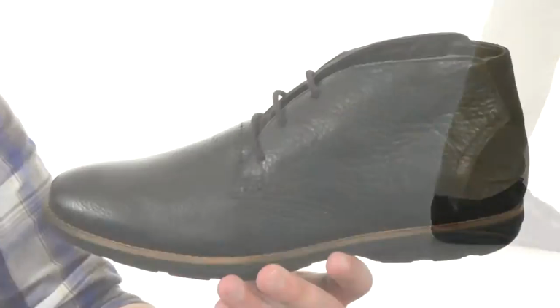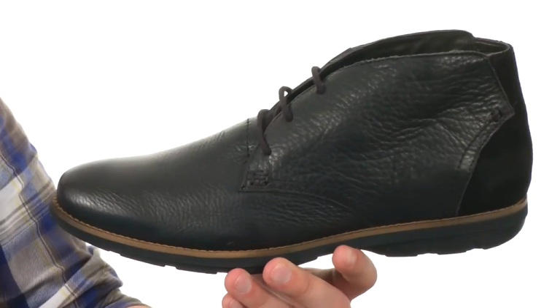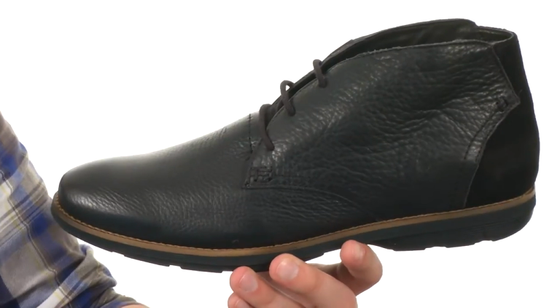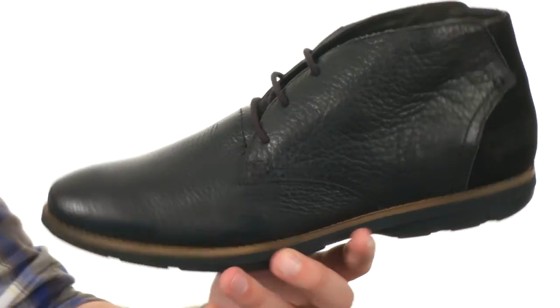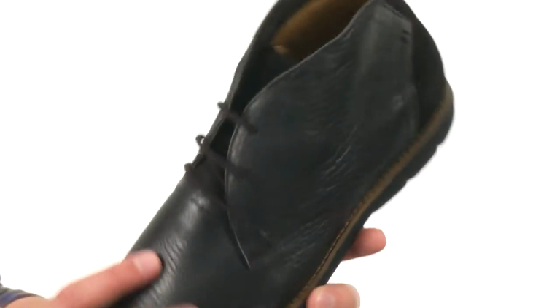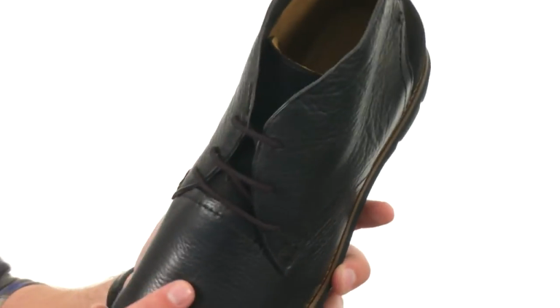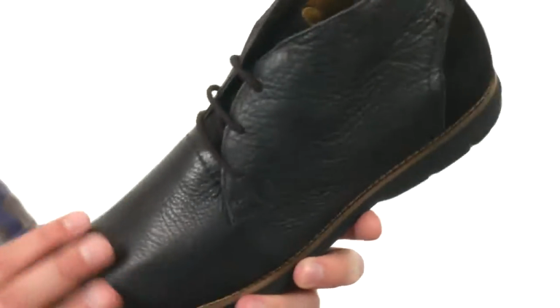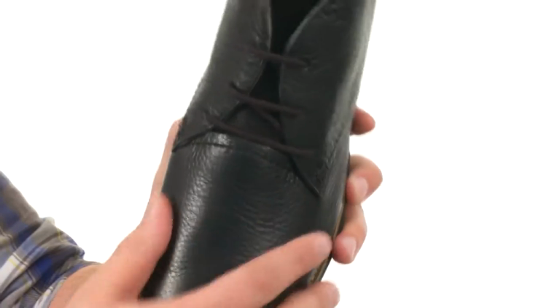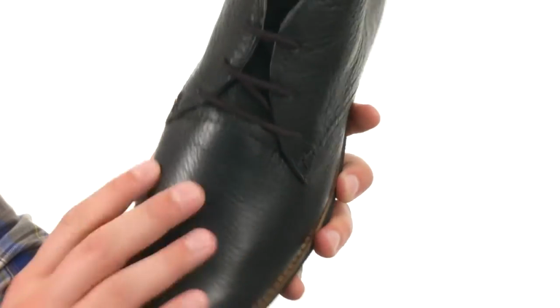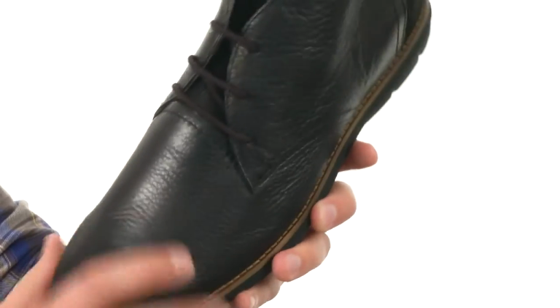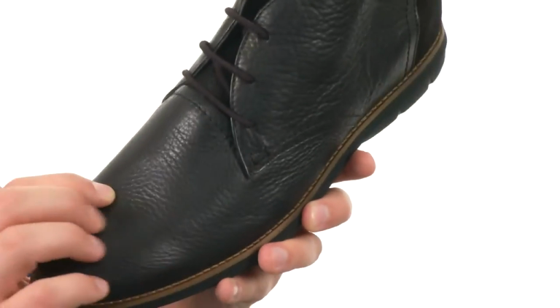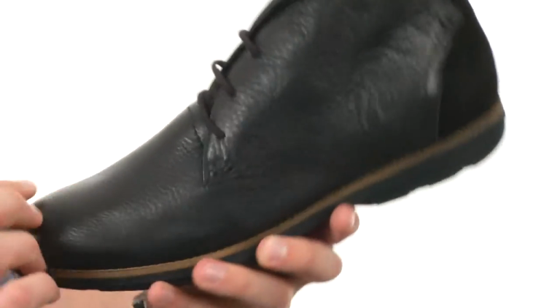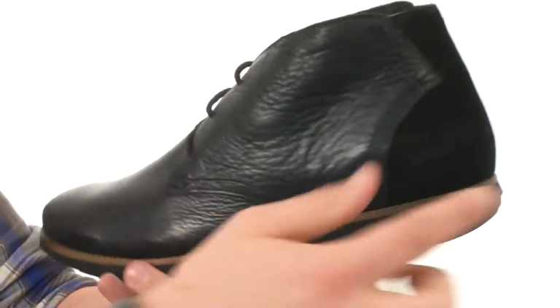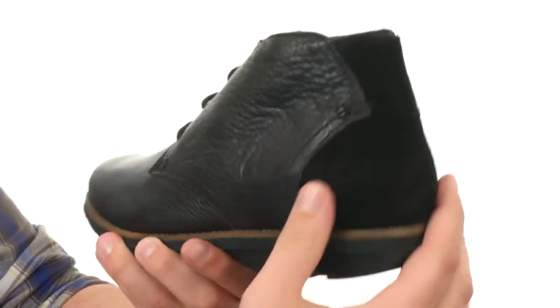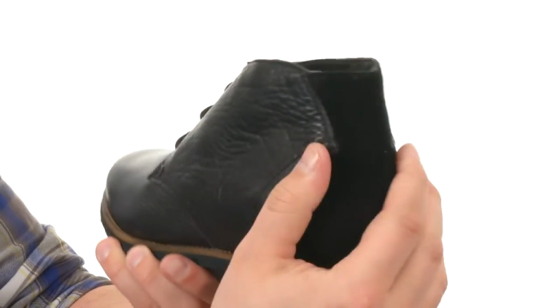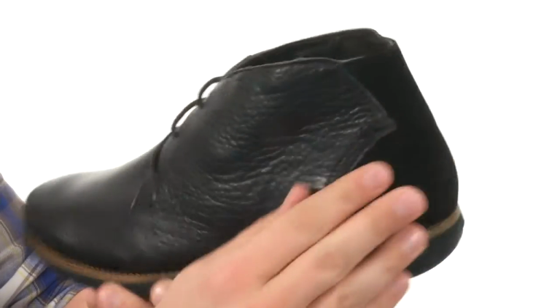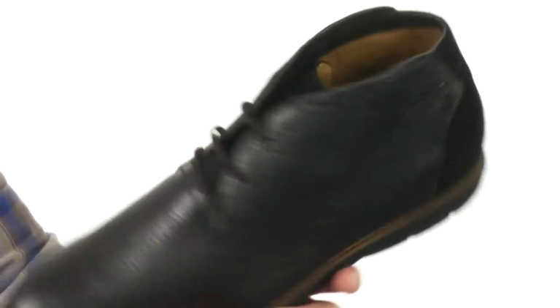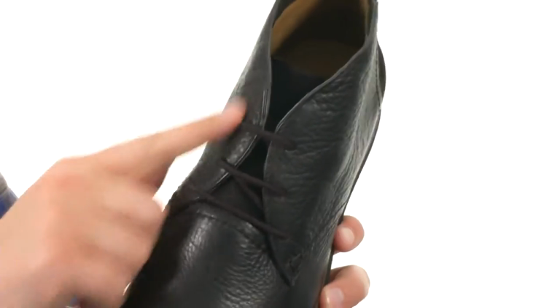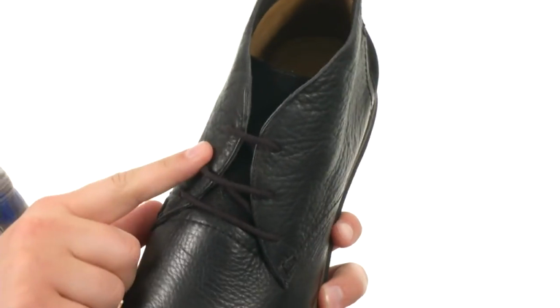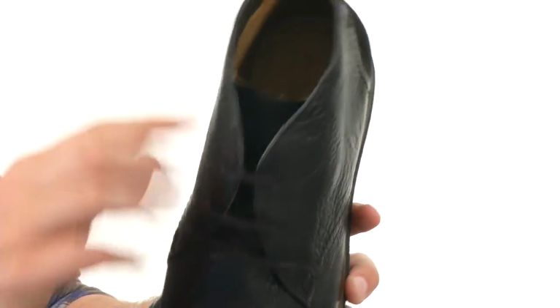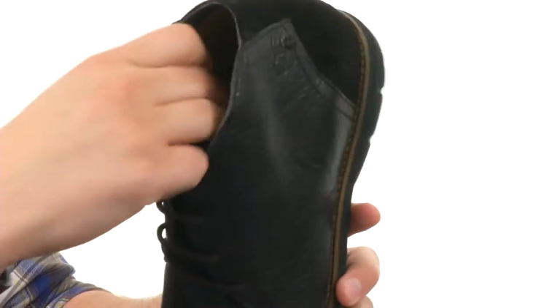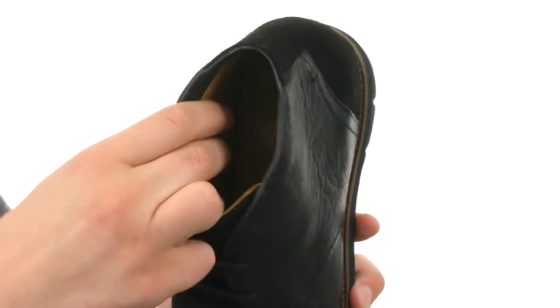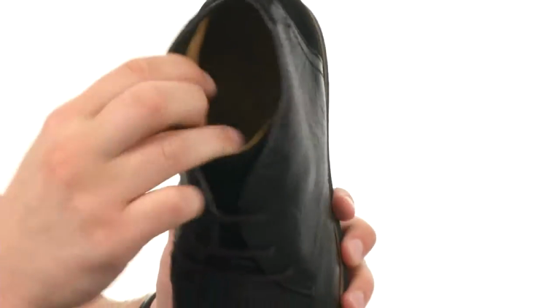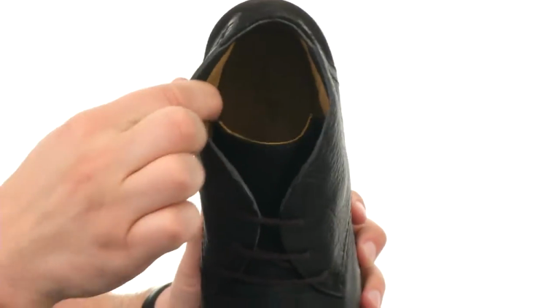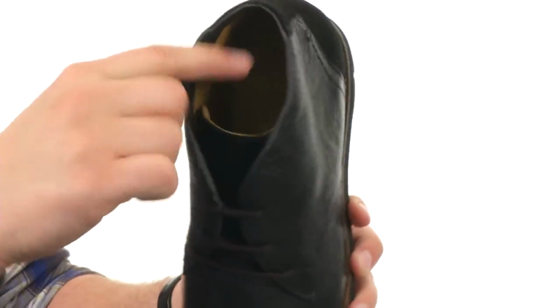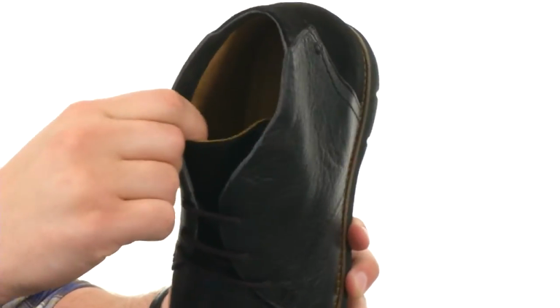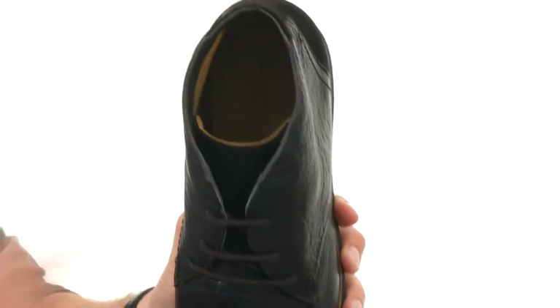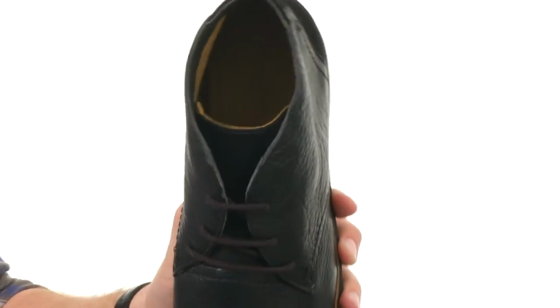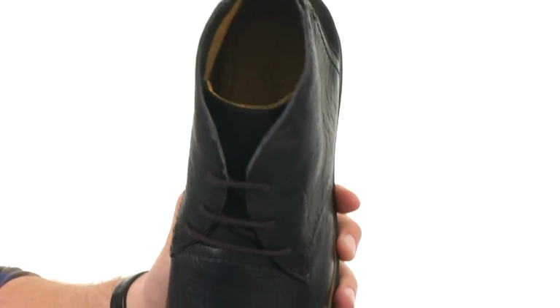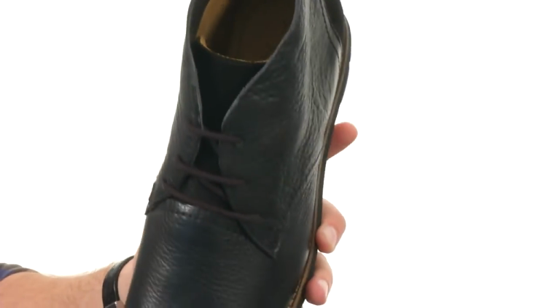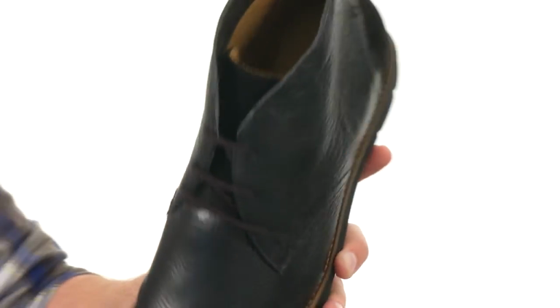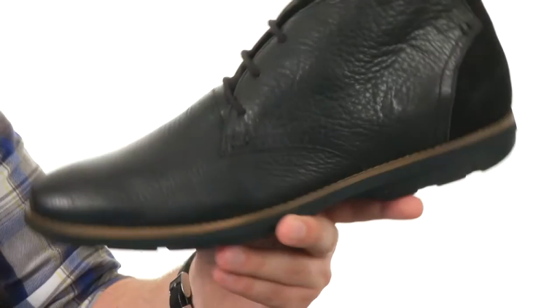These guys here have a leather and suede upper. You've got that nice soft leather in the front with that suede back here near the heel. It's got a lace-up closure in front with a breathable leather interior that is very soft — it will provide excellent breathability.